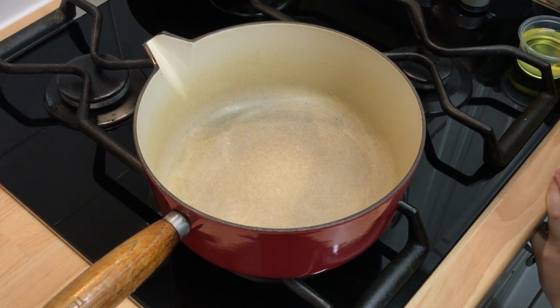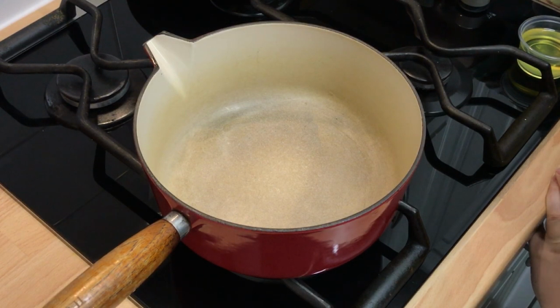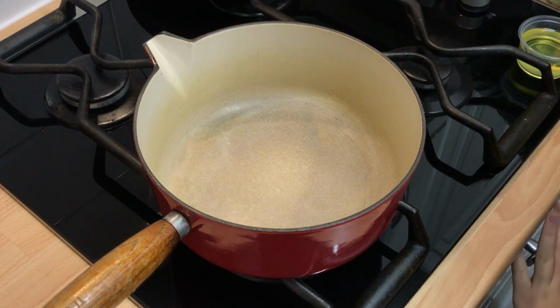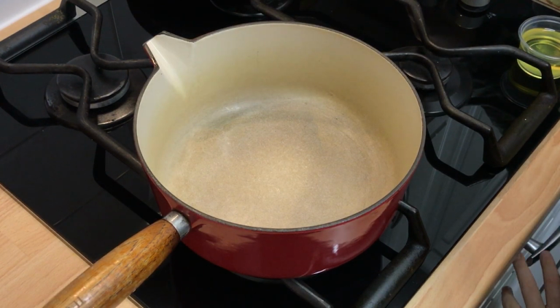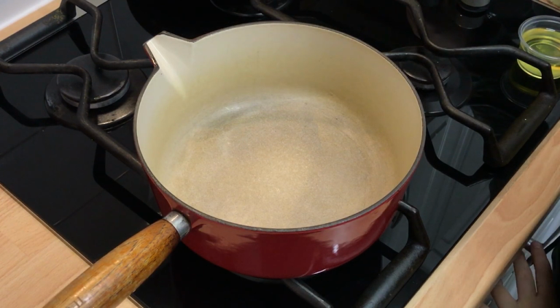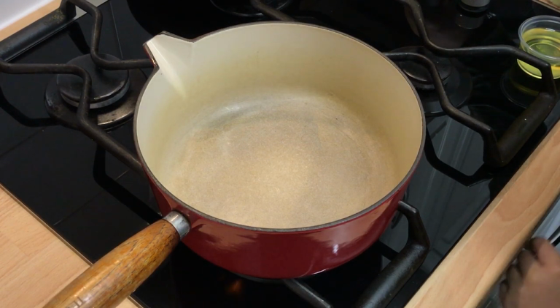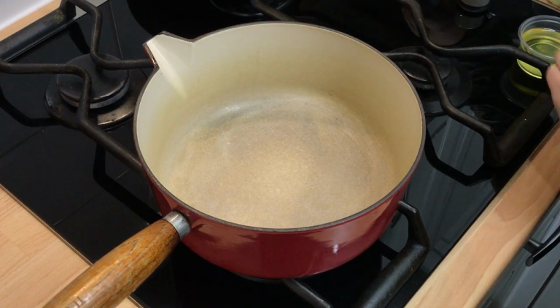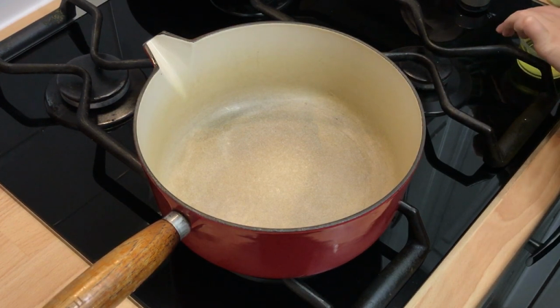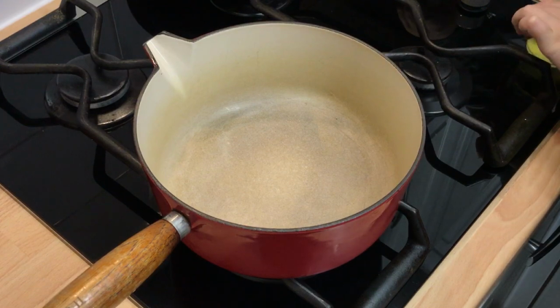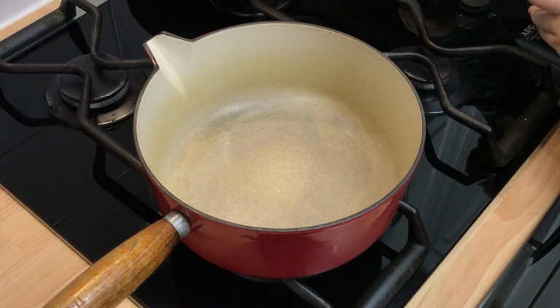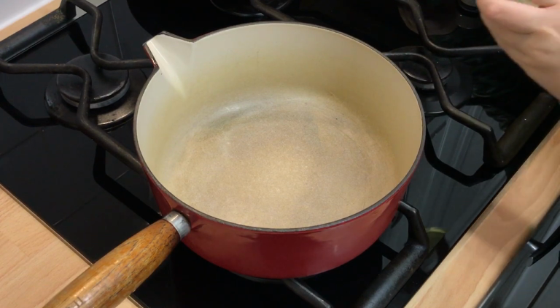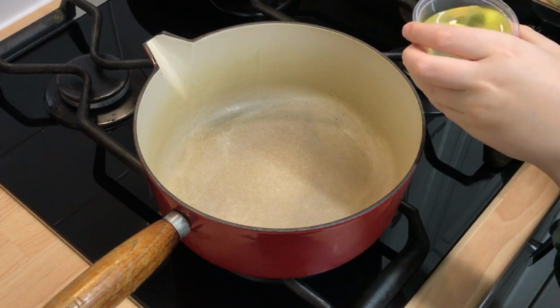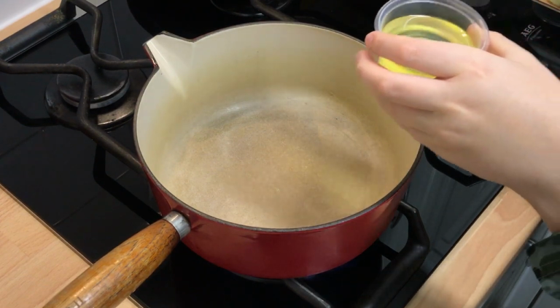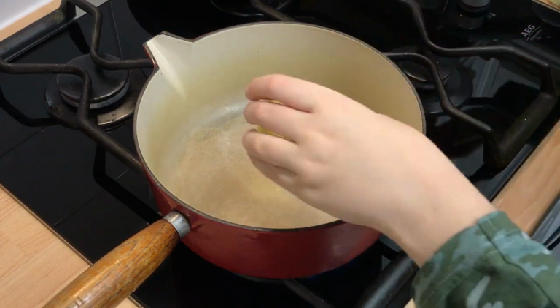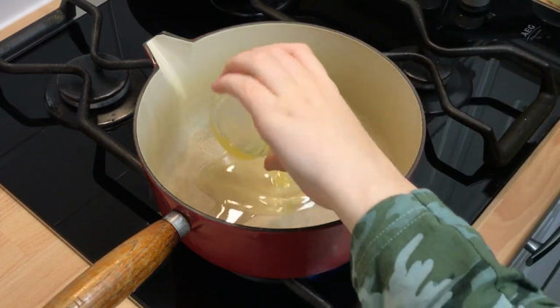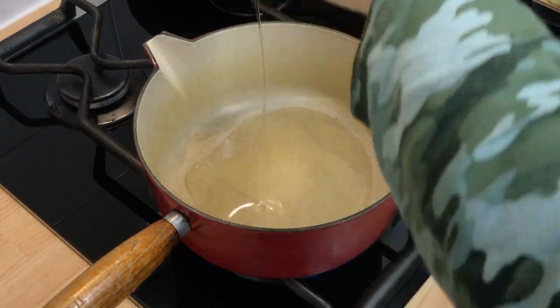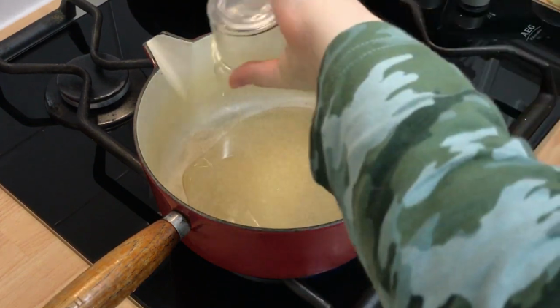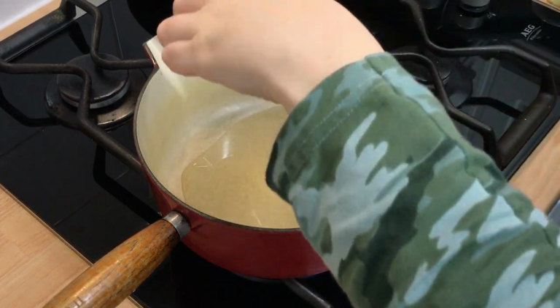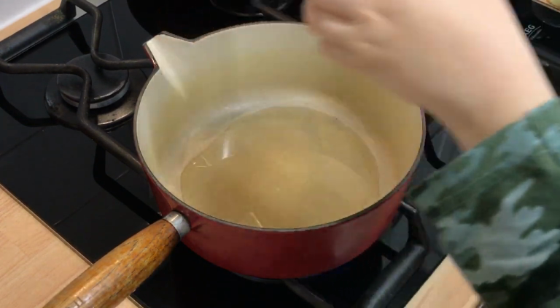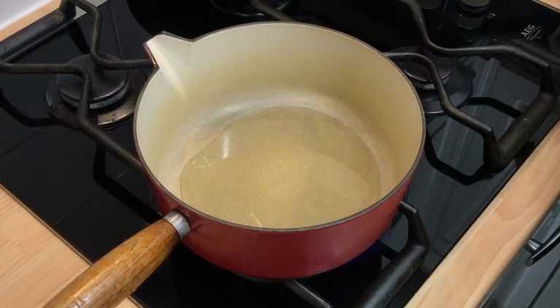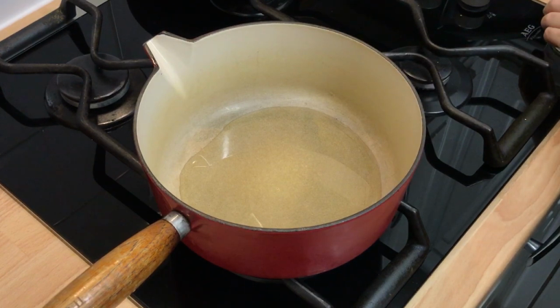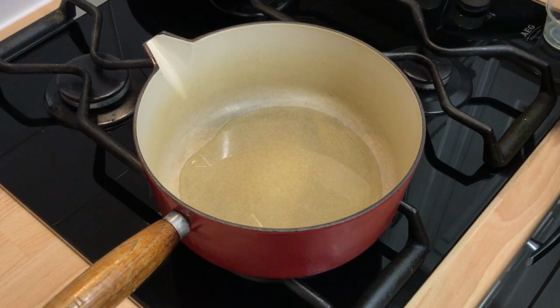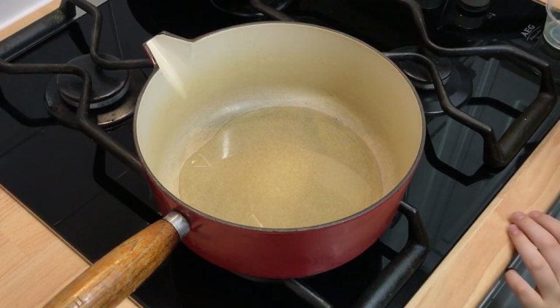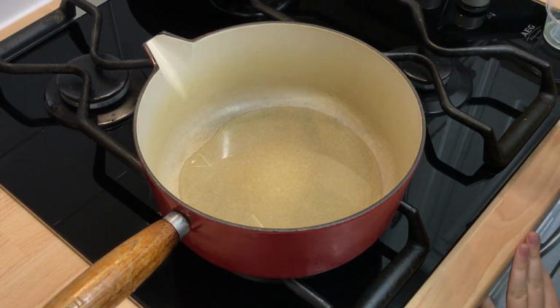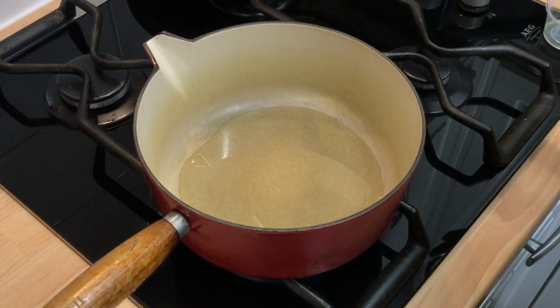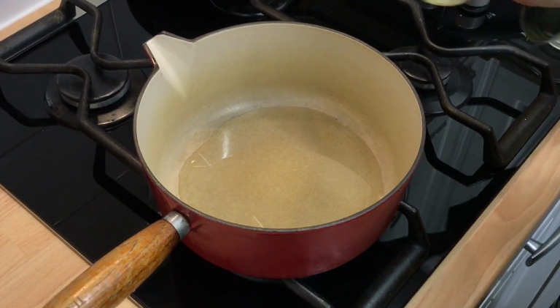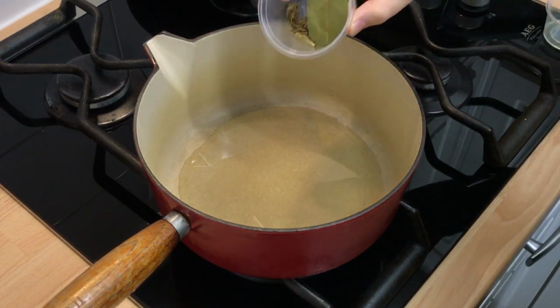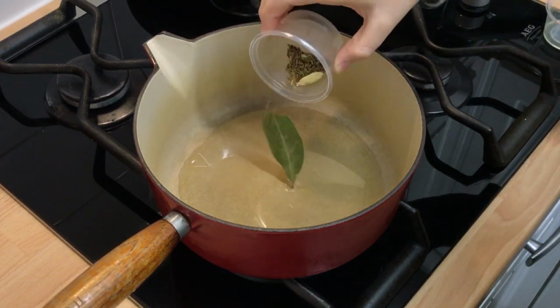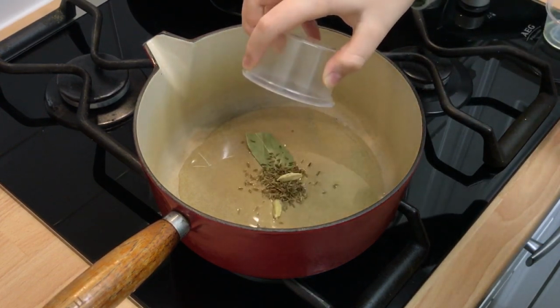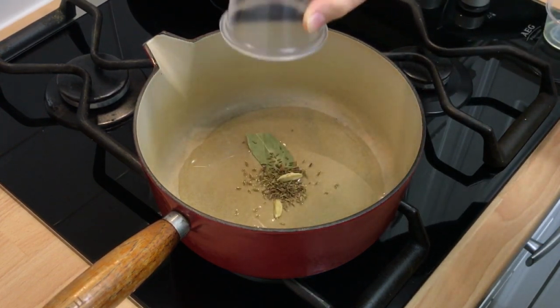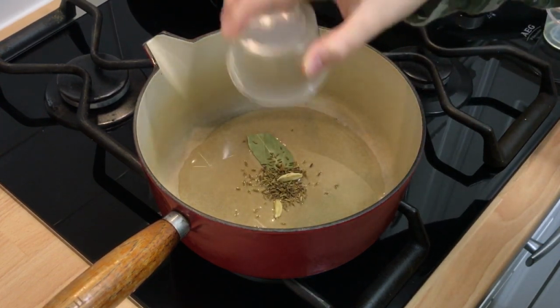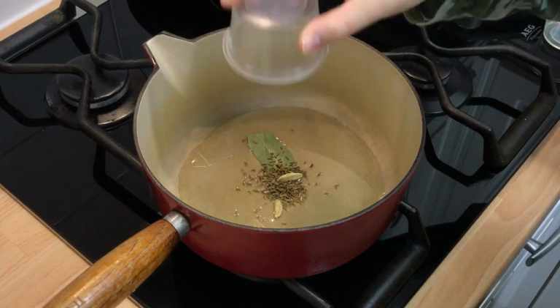Once the 15 minutes is up, add the oil, cumin seeds, cardamom and bay leaves to a pot and cook over medium heat for about 1 minute.